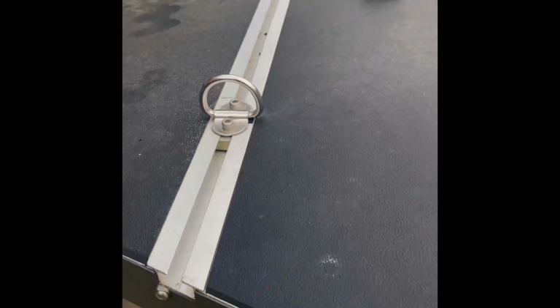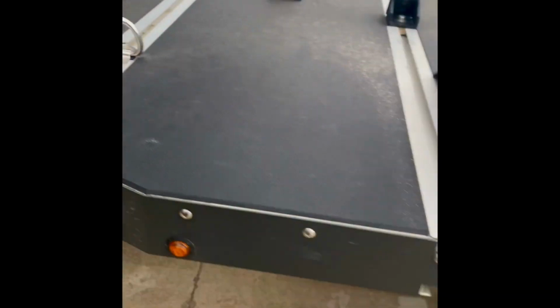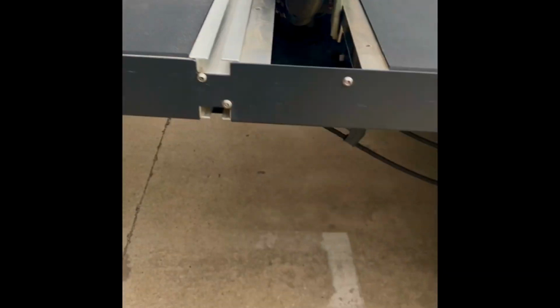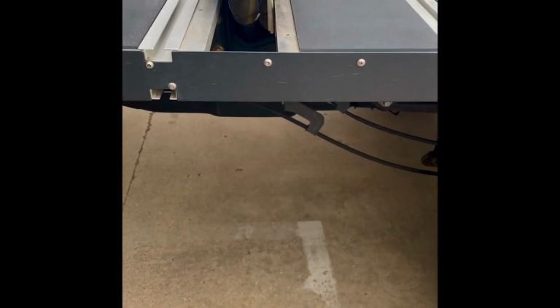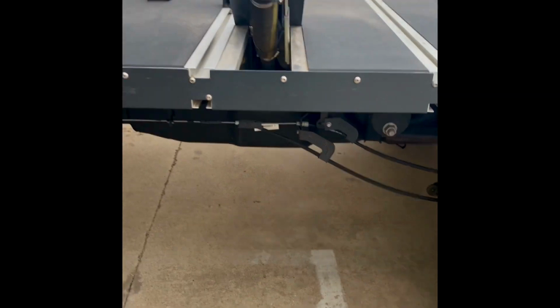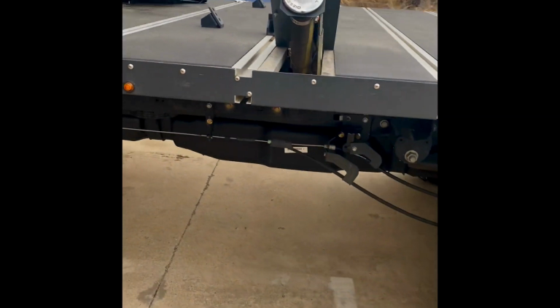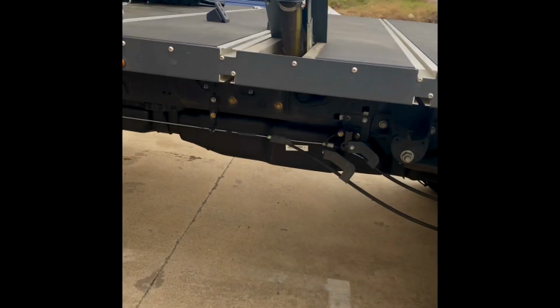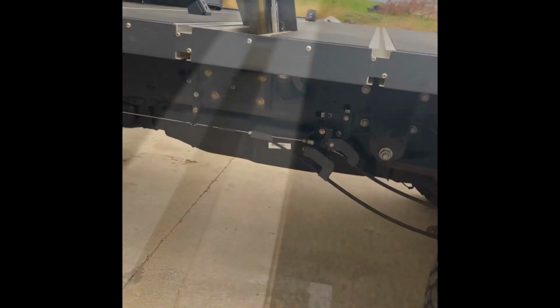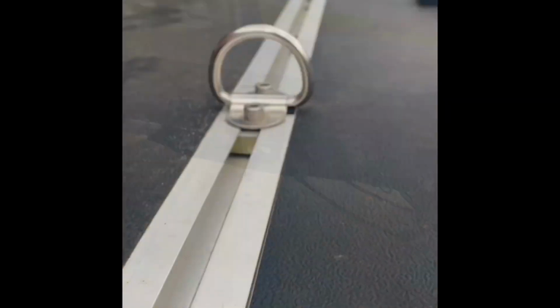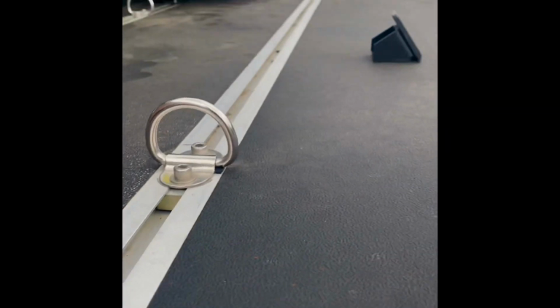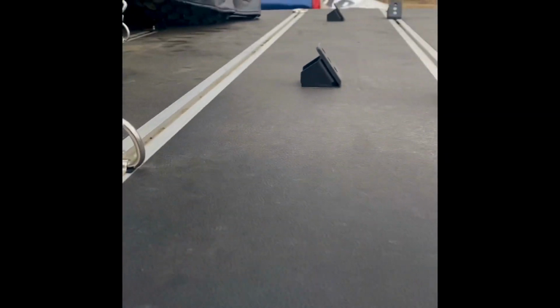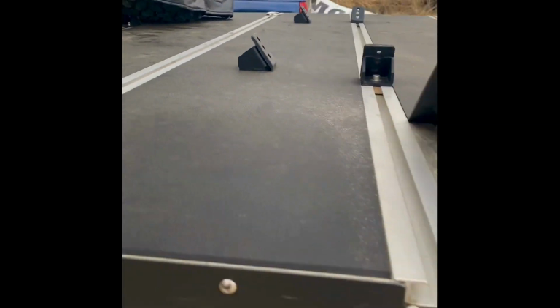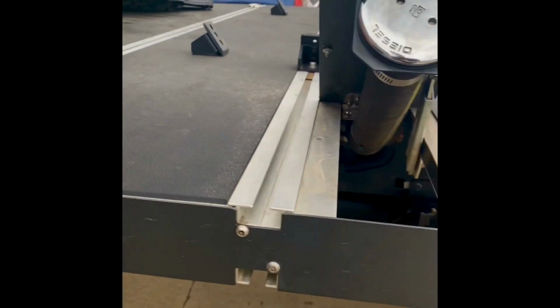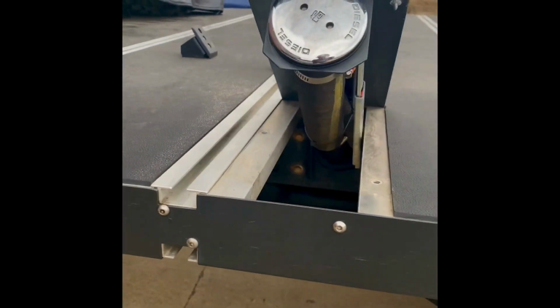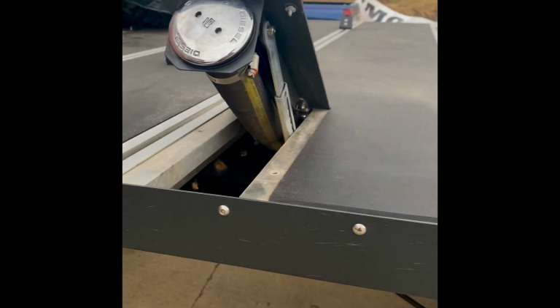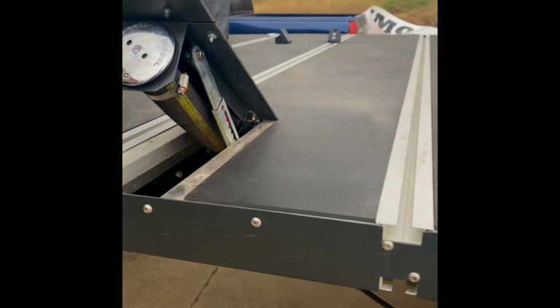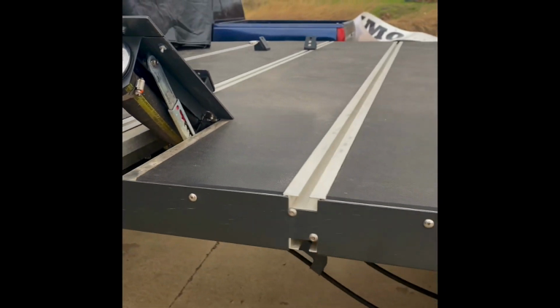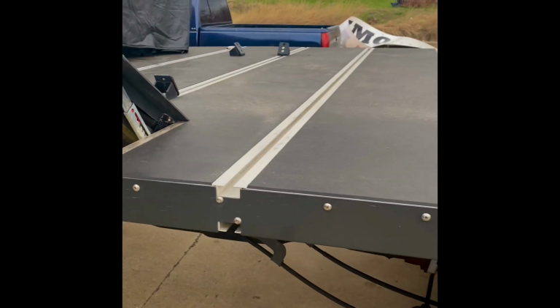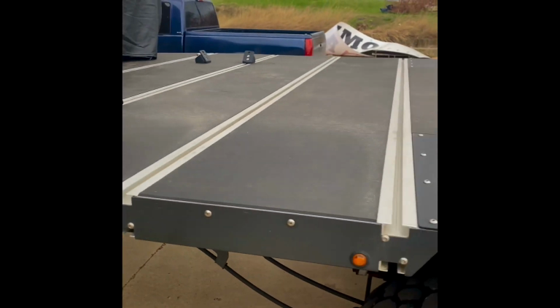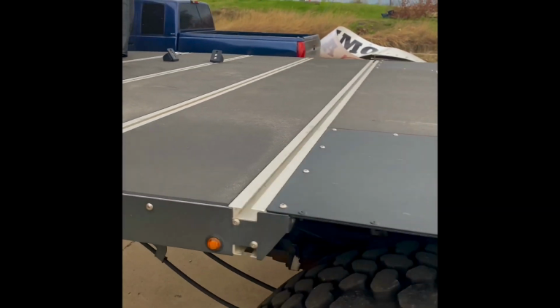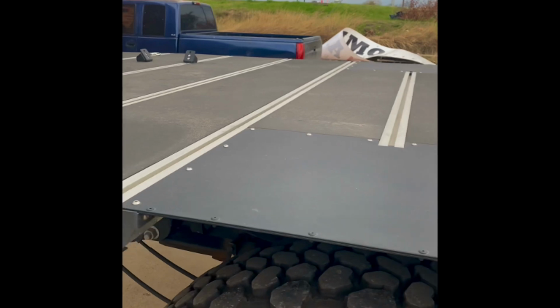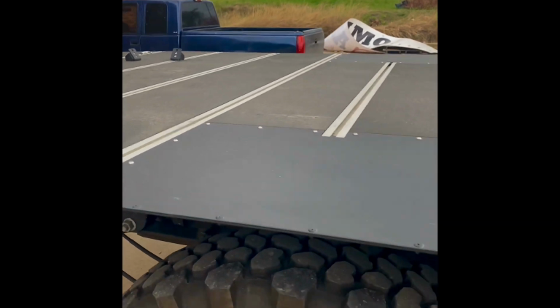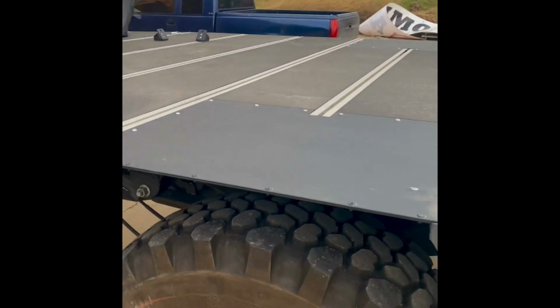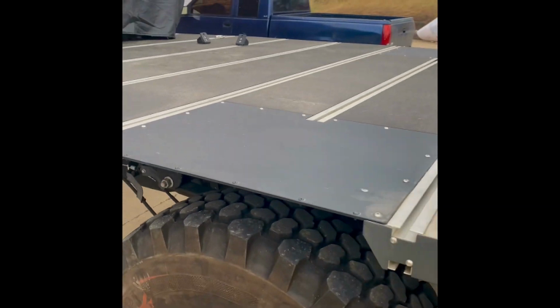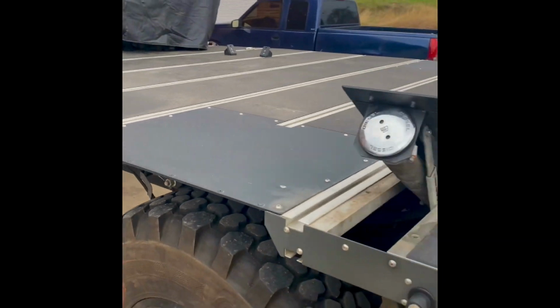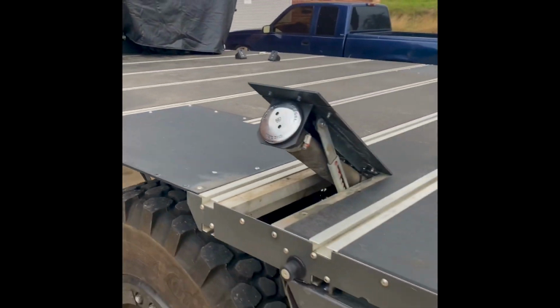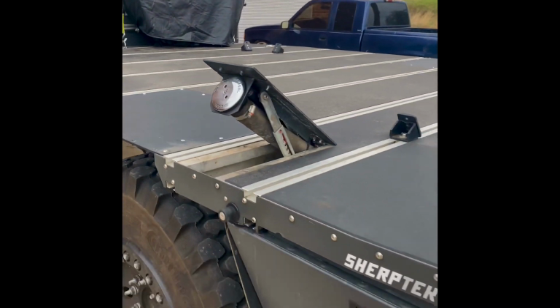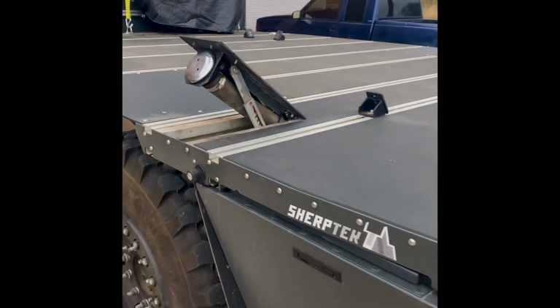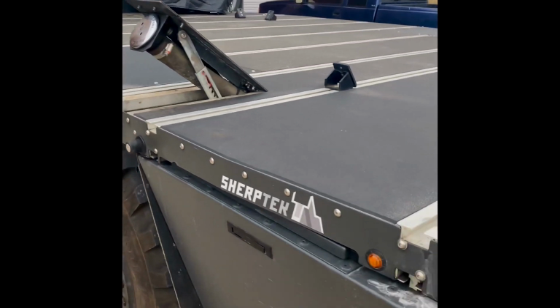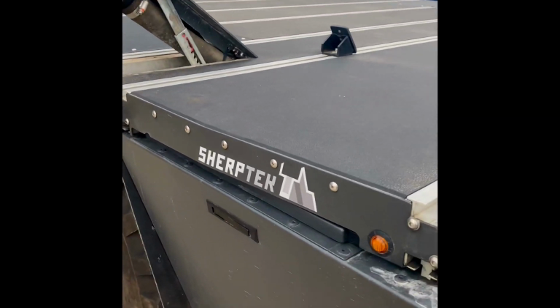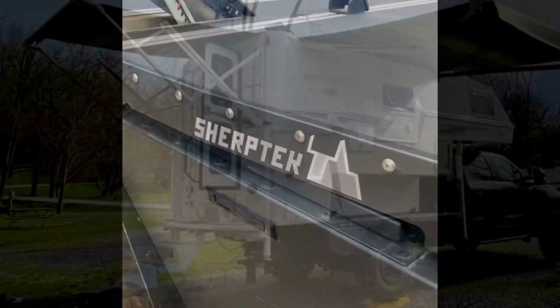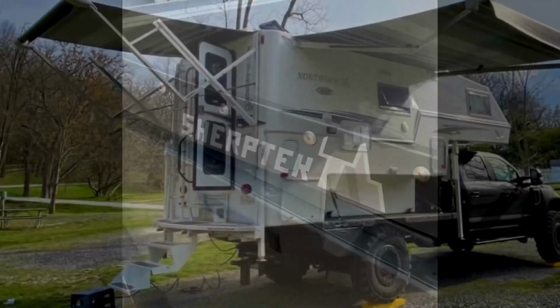There are some boxes coming that'll be down here. The aluminum extrusions are really smart. The total weight is around 600 pounds — you'd have to check with Ryan from Sherp Tech.